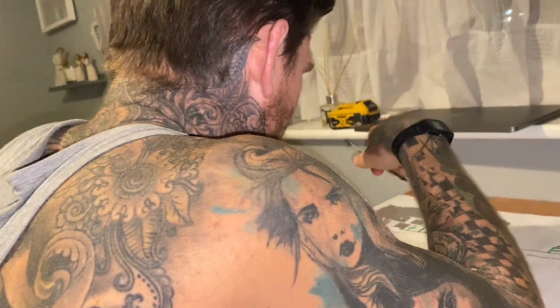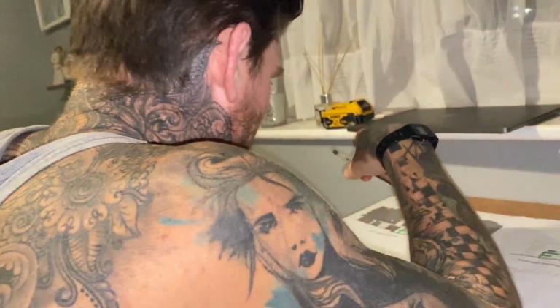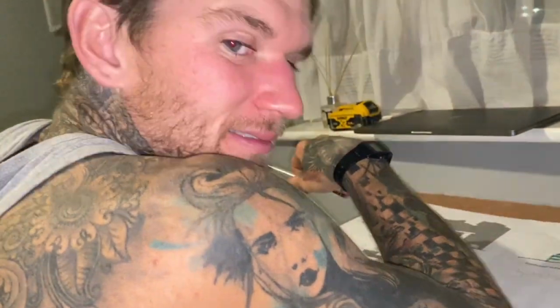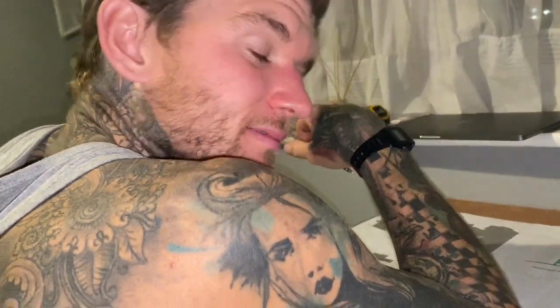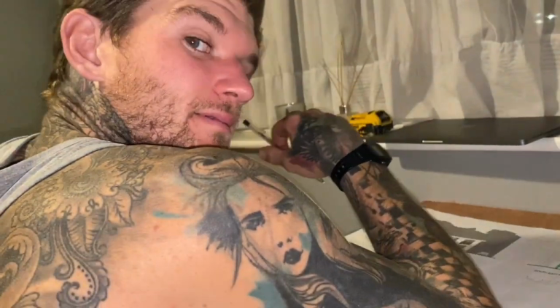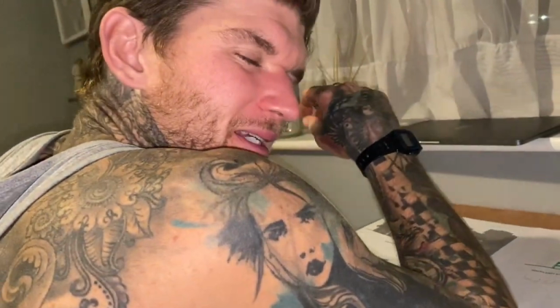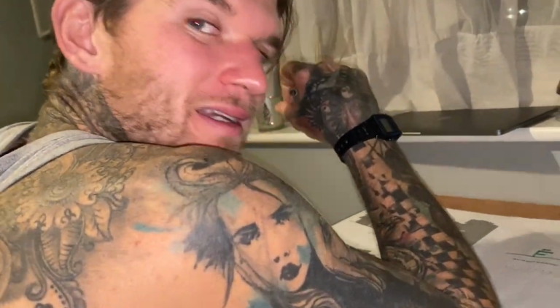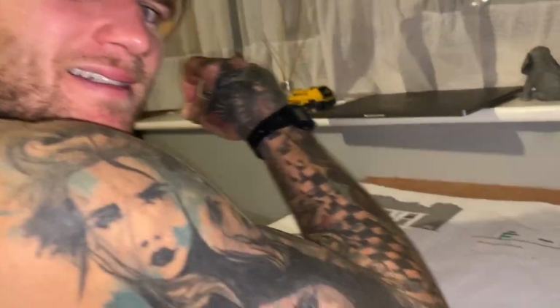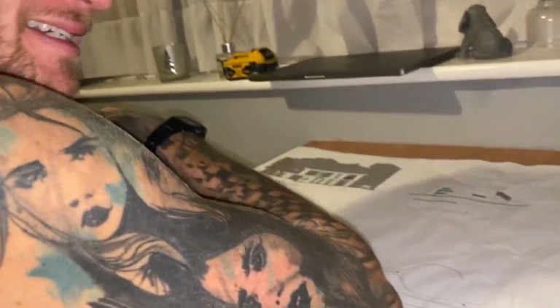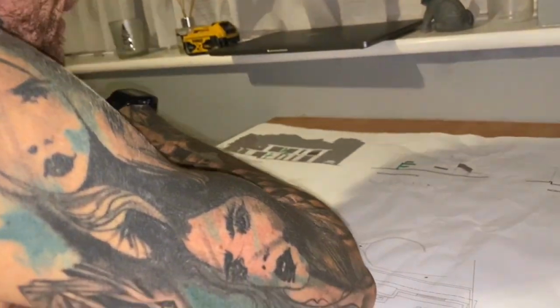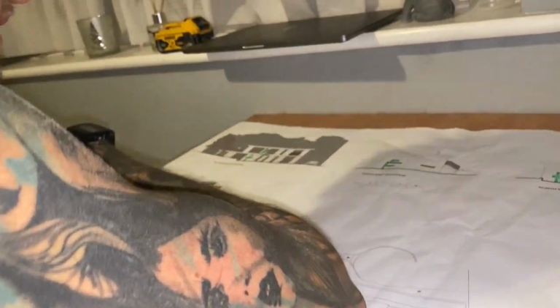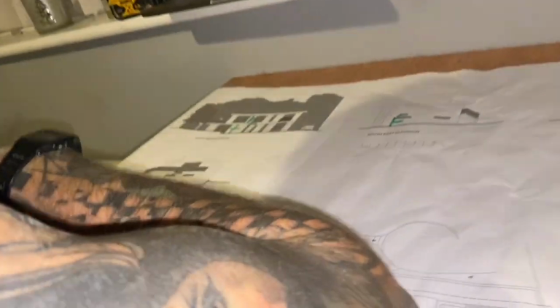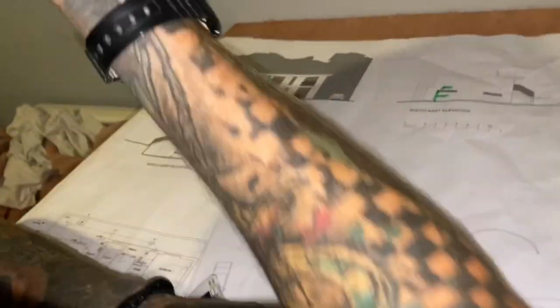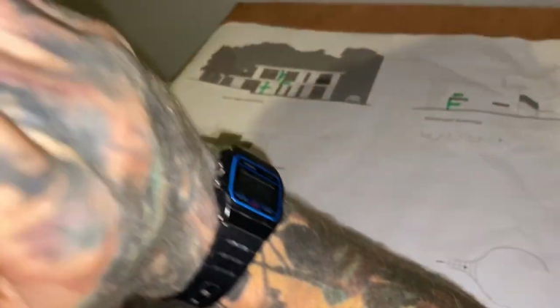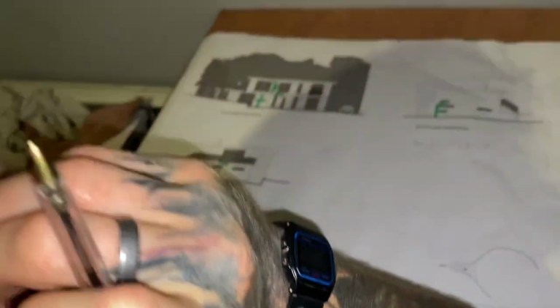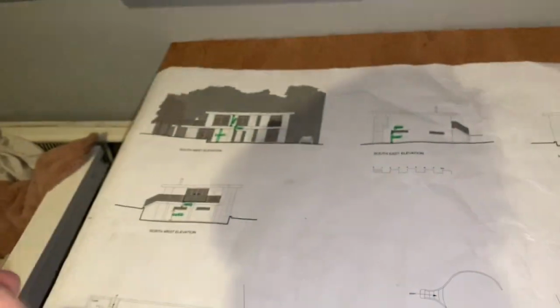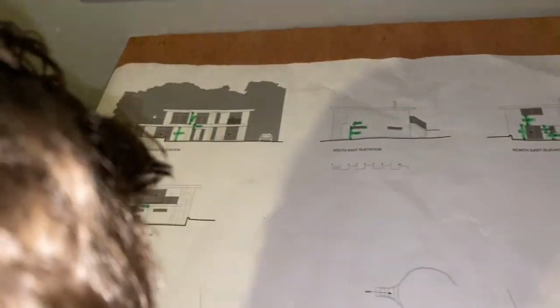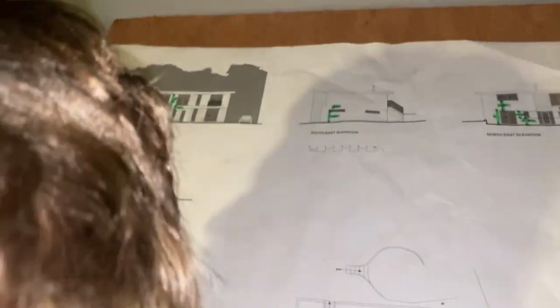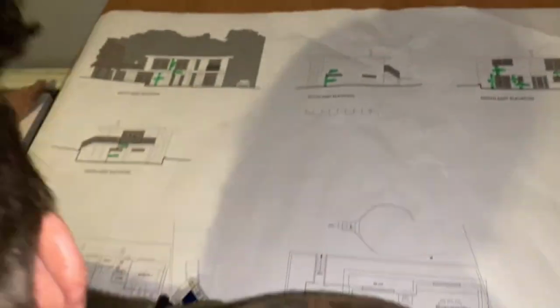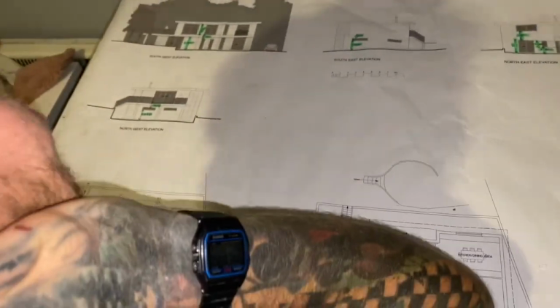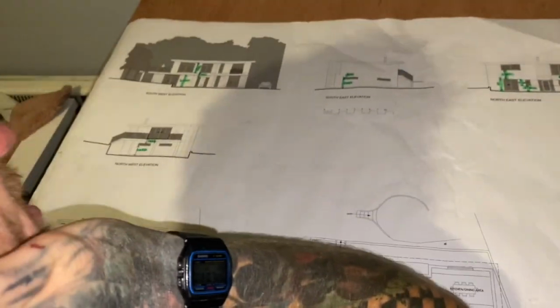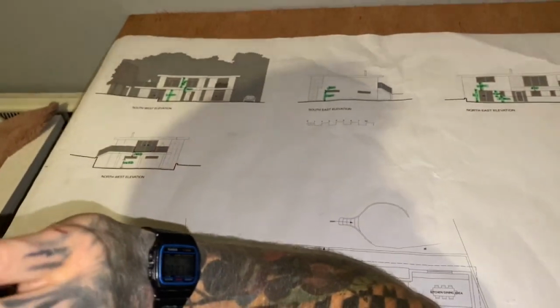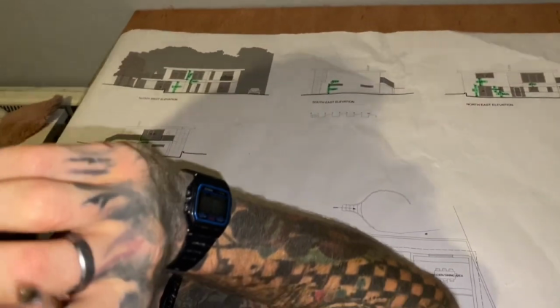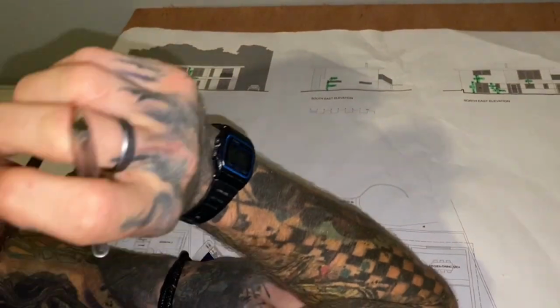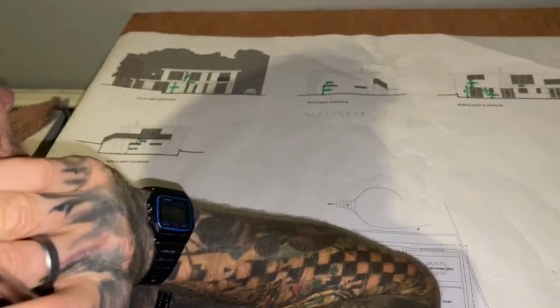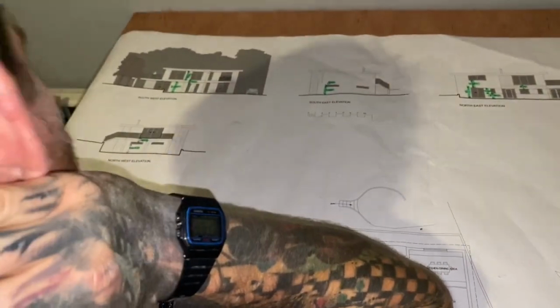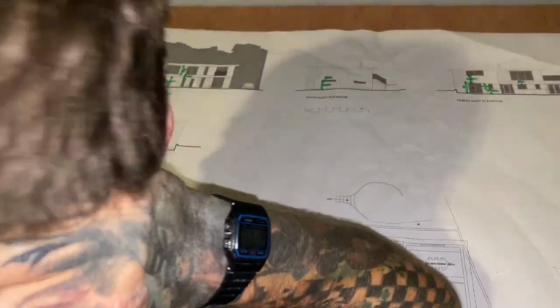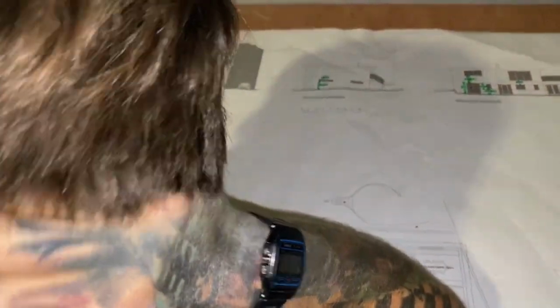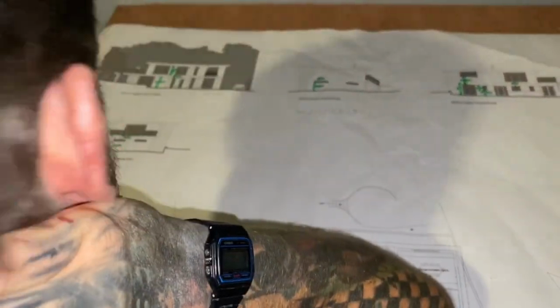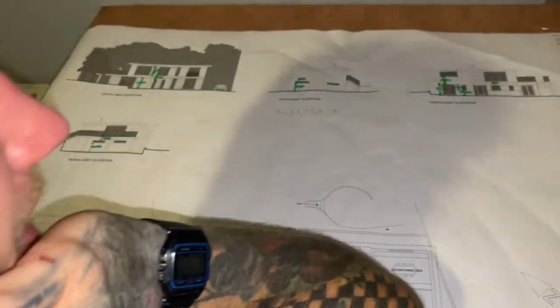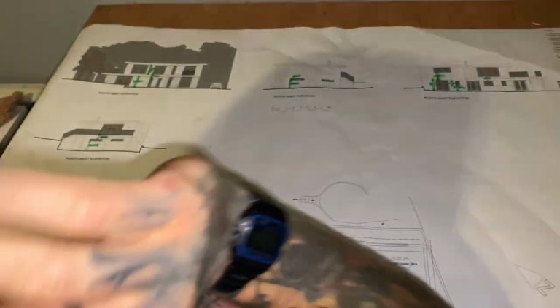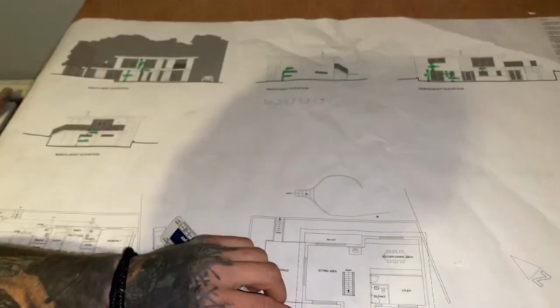I've just spent the day scaling drawings, figuring out the prices and everything like that.